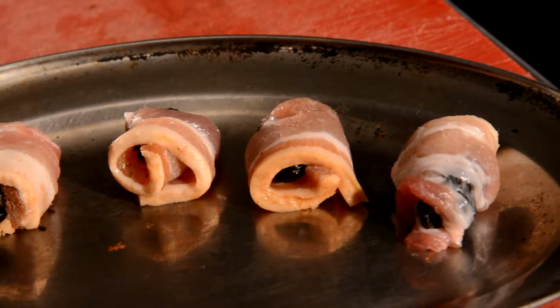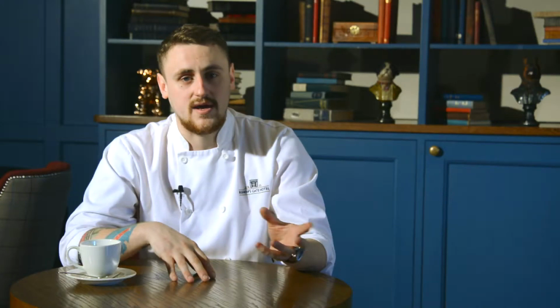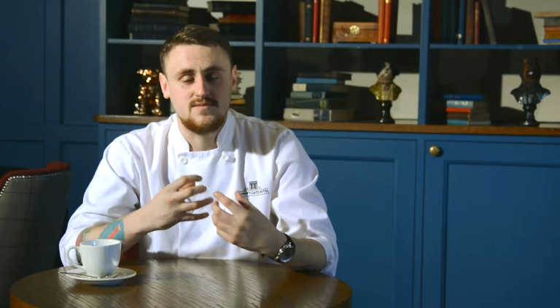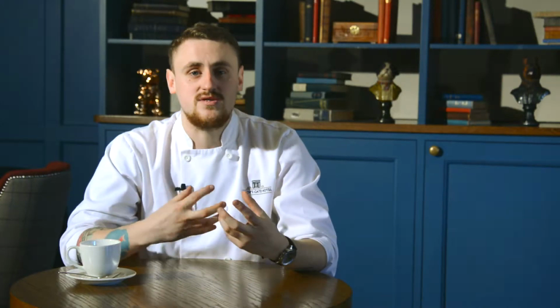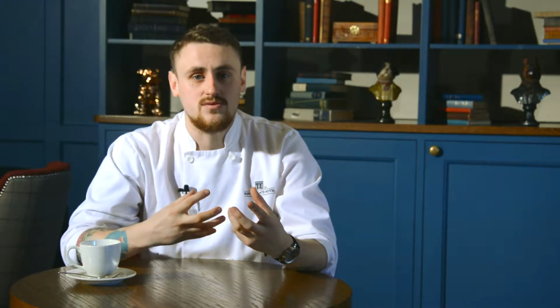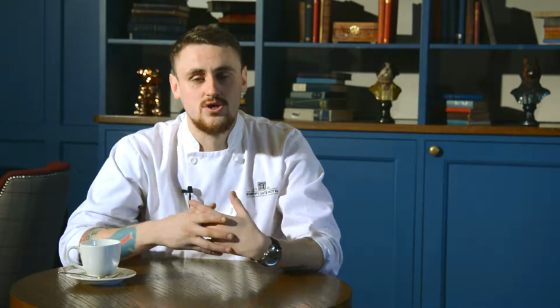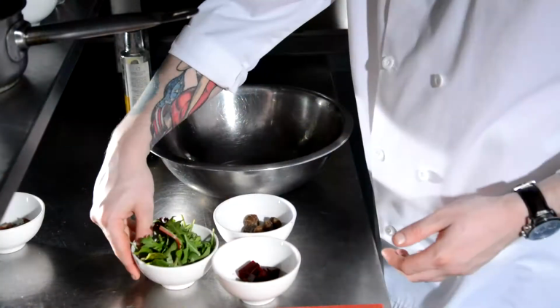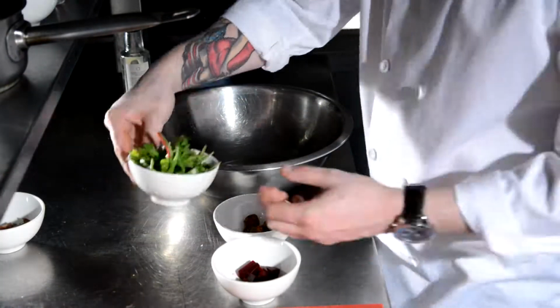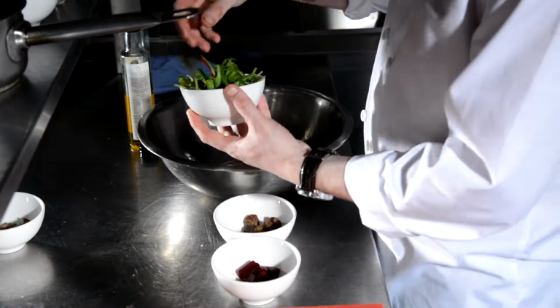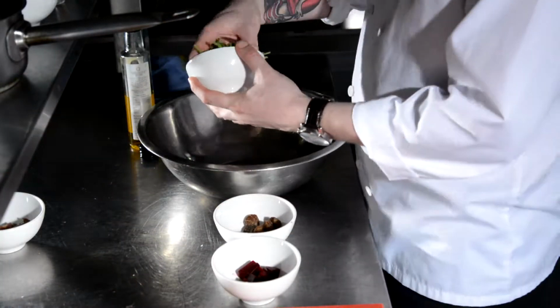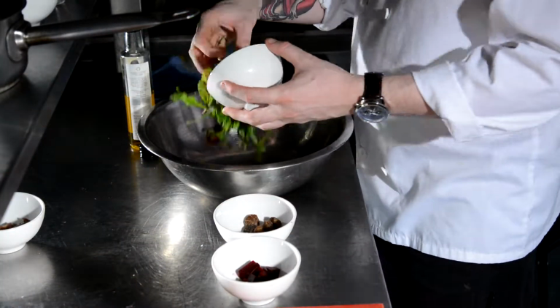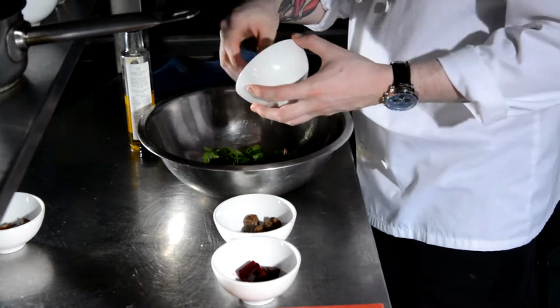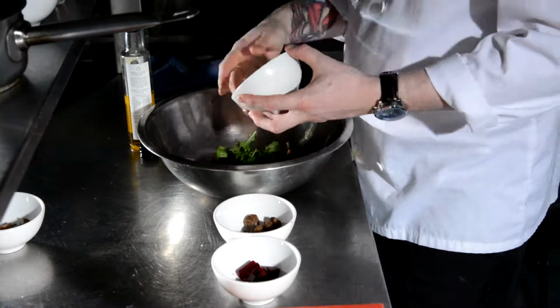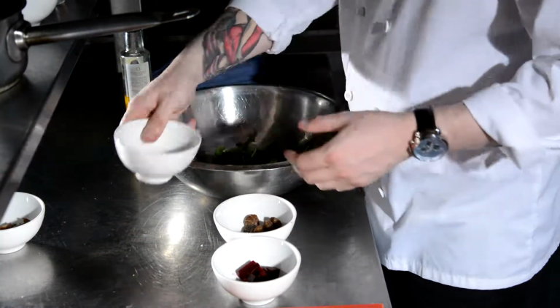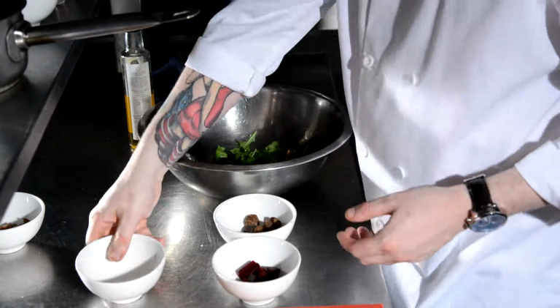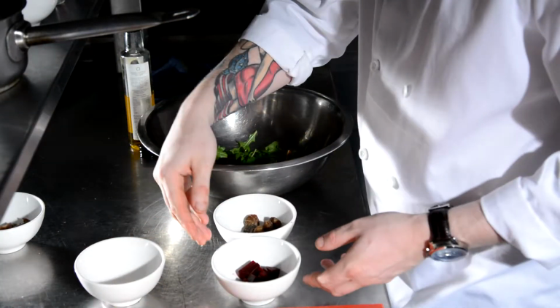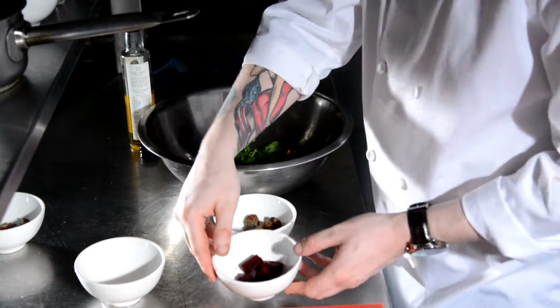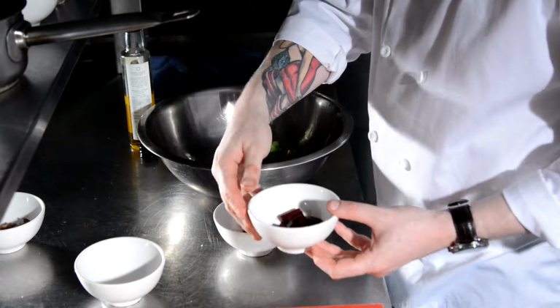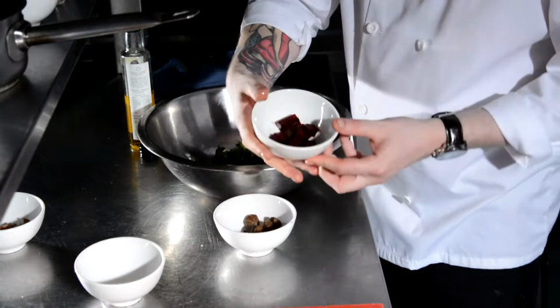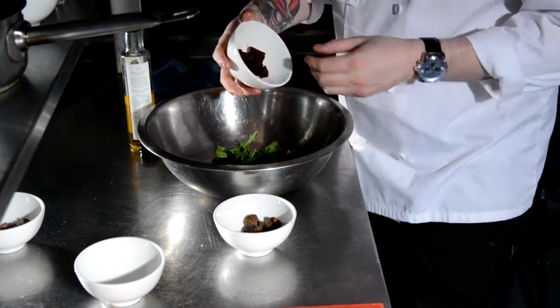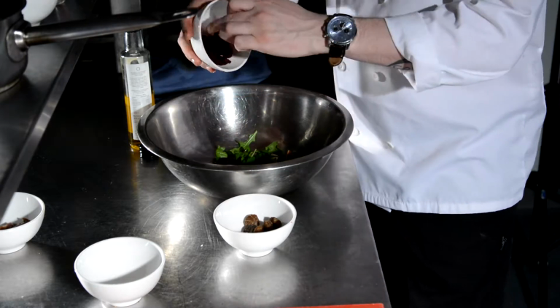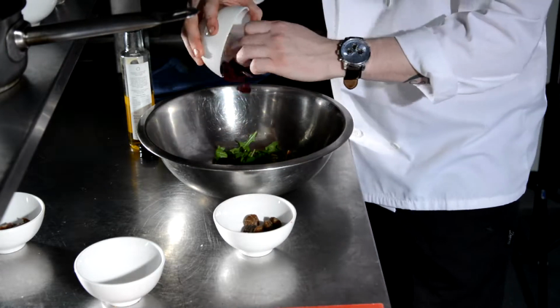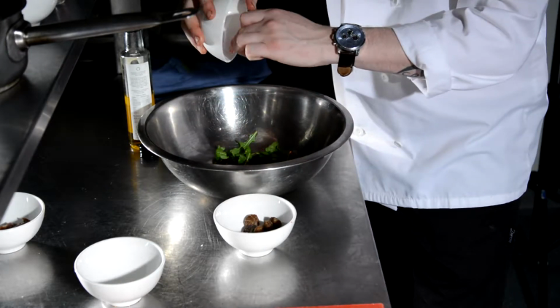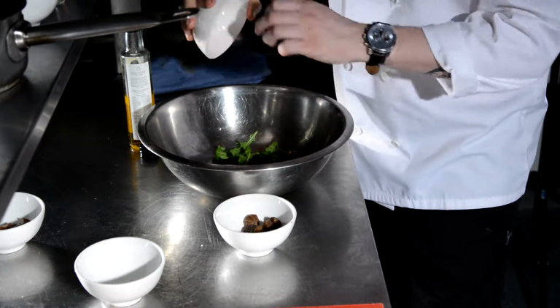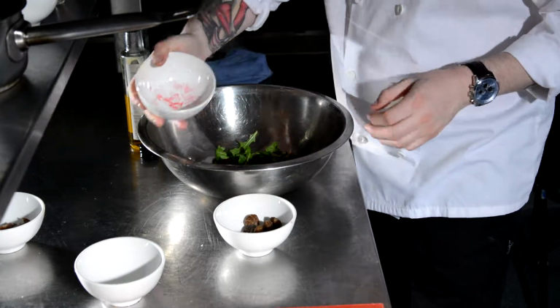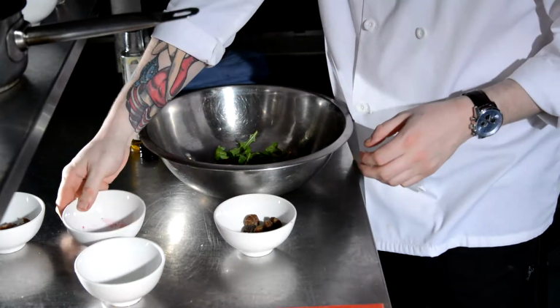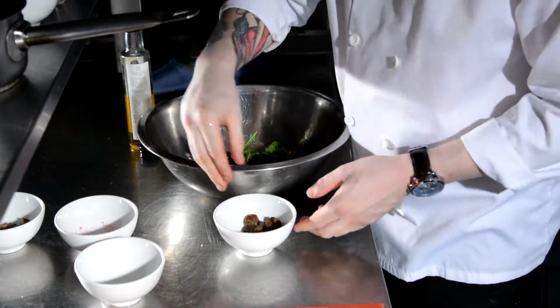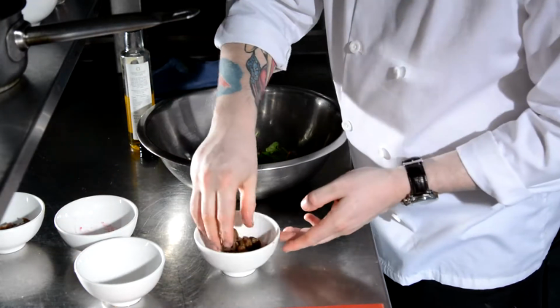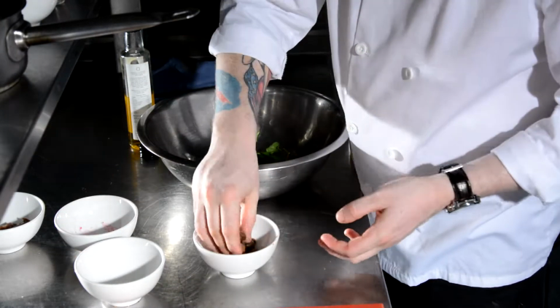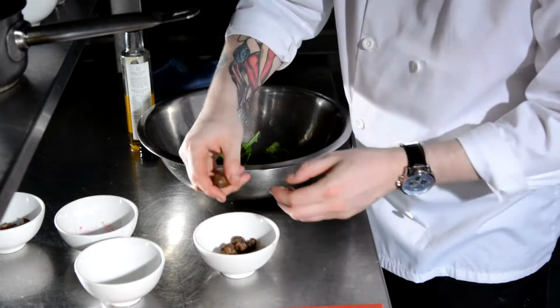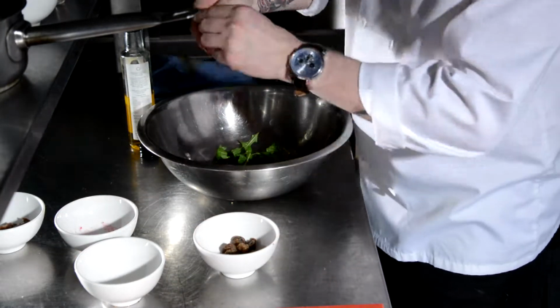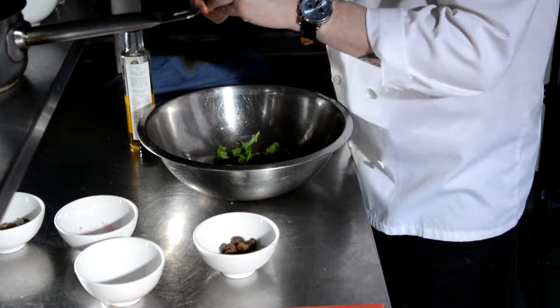We're going to get a nice beetroot salad going. We have some fresh beetroot that we've cooked off for maybe 20 minutes. A bit of light seasoning — we're going to cut them down into cubes and mix it through with a bit of rocket salad.